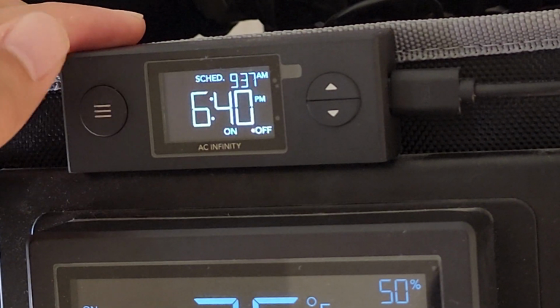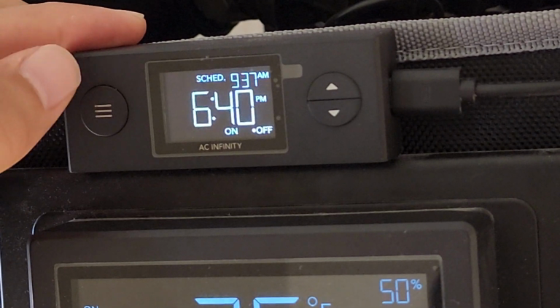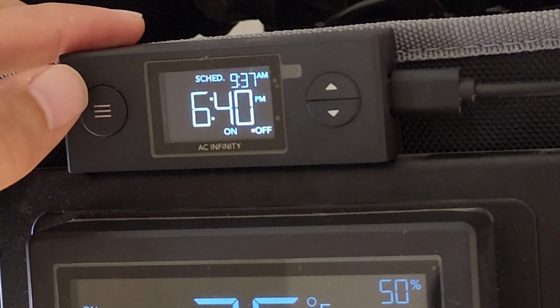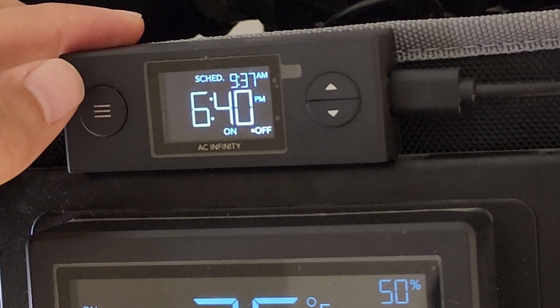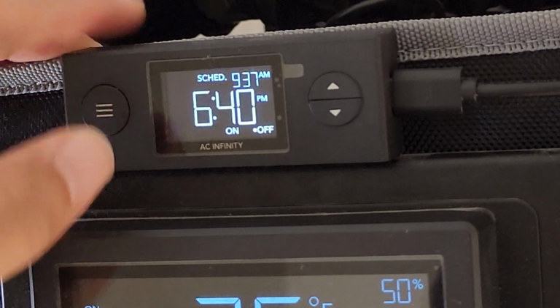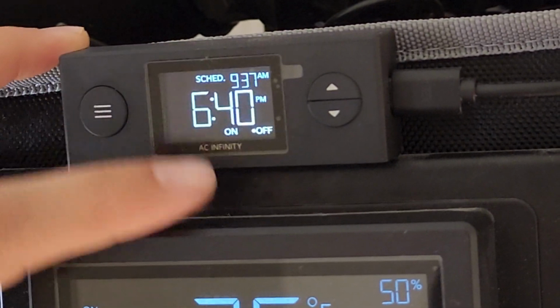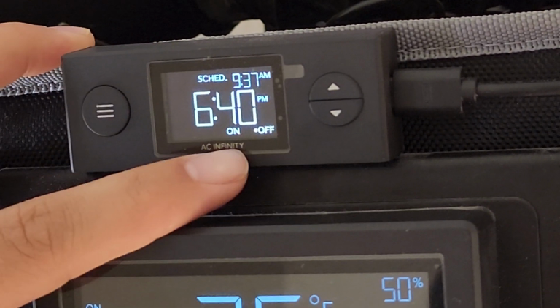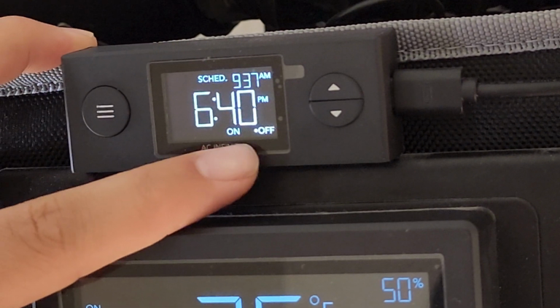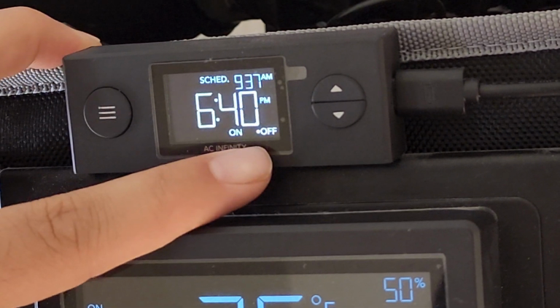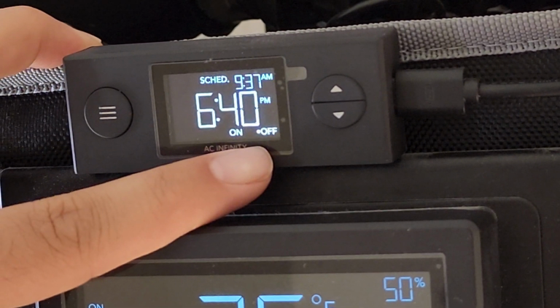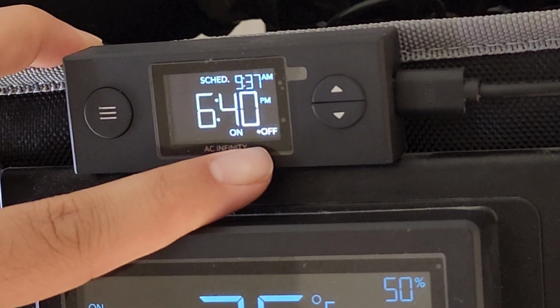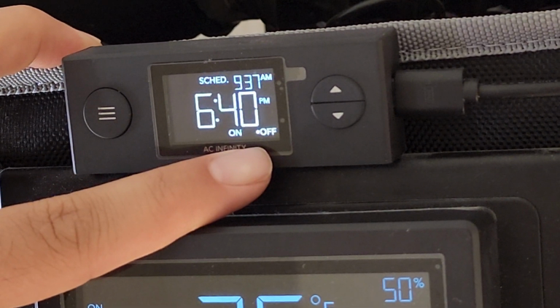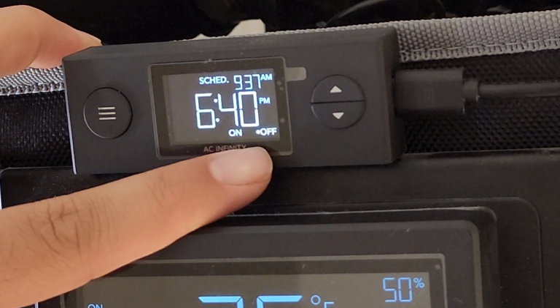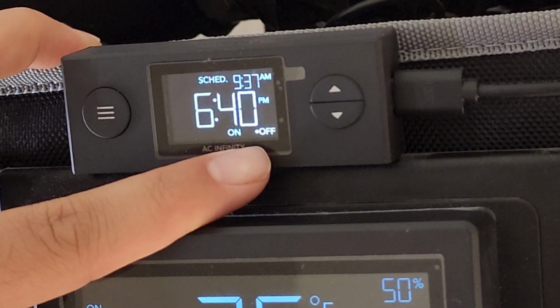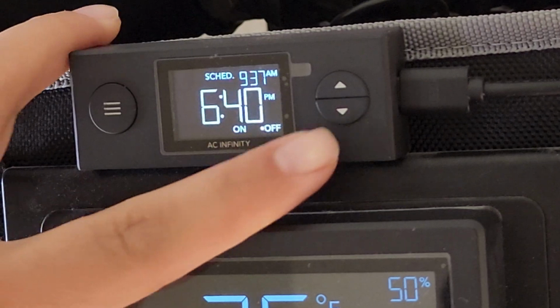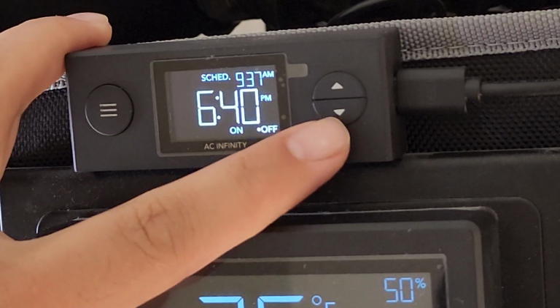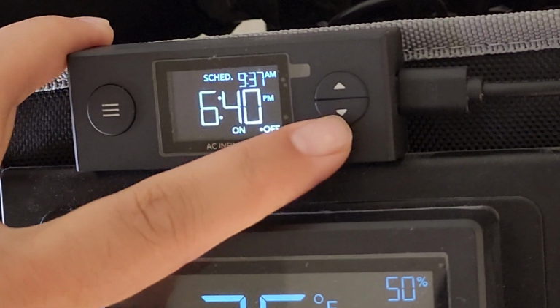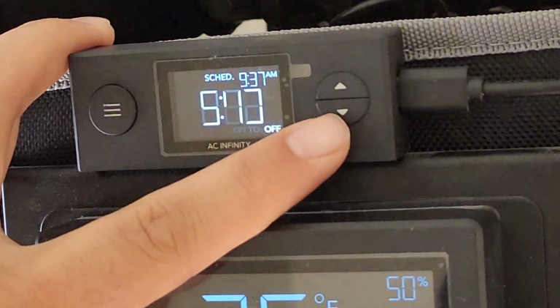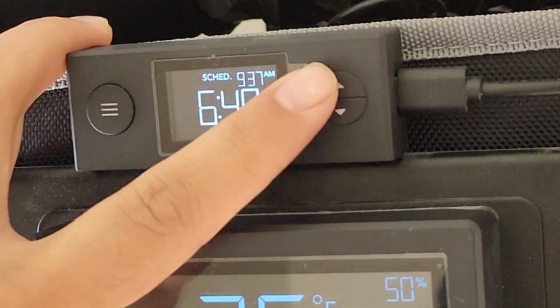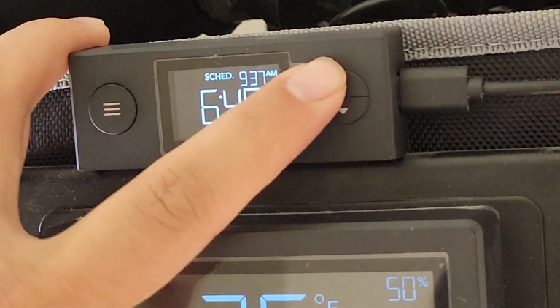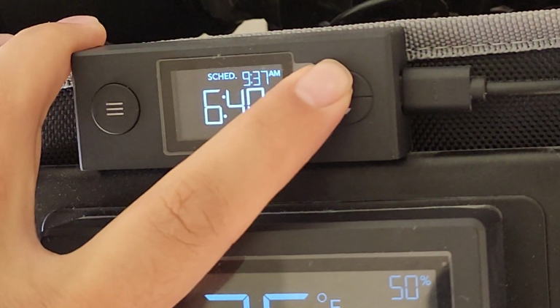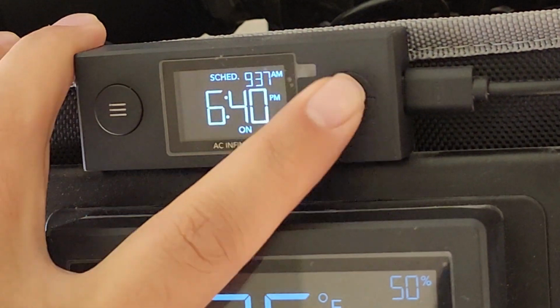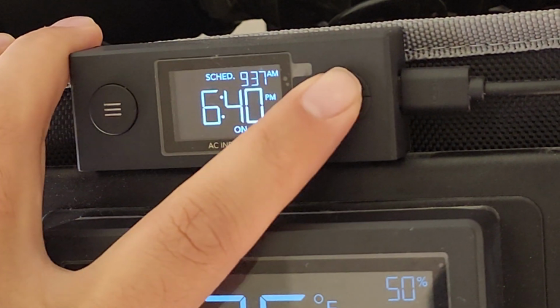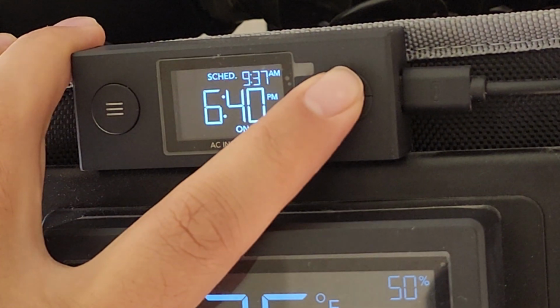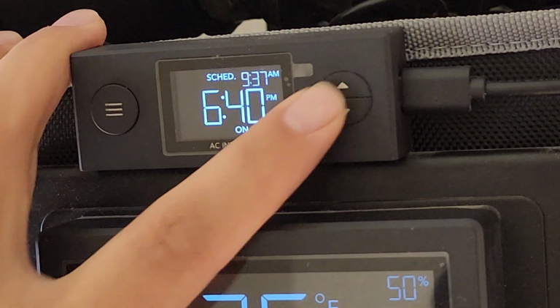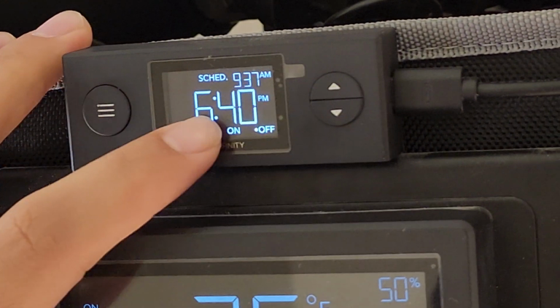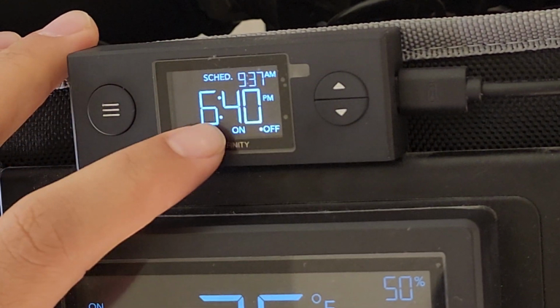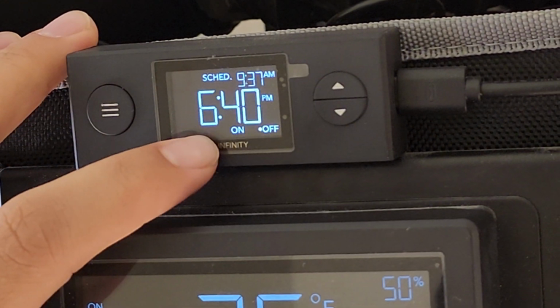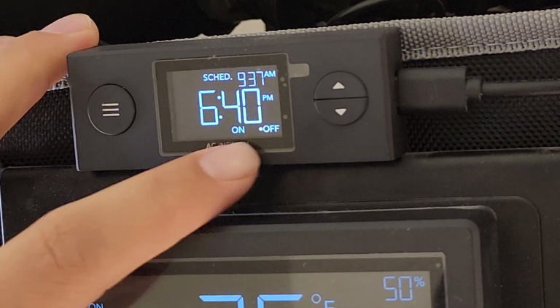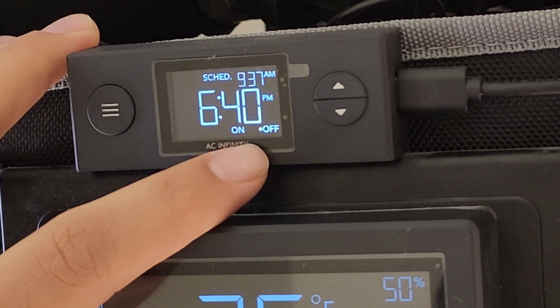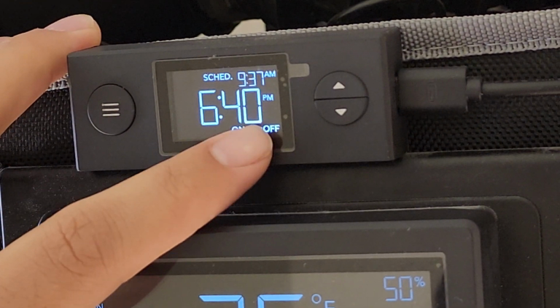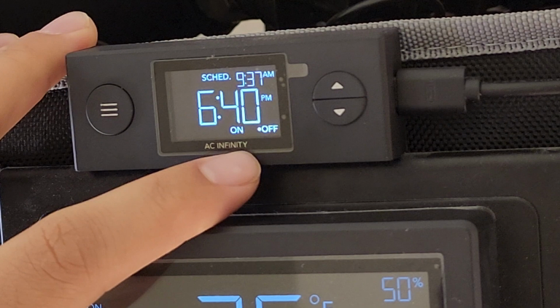Press your mode button over here again, you got your dot over here to the off, and then that's when you're going to set your off time. Mine is 6:40 p.m.